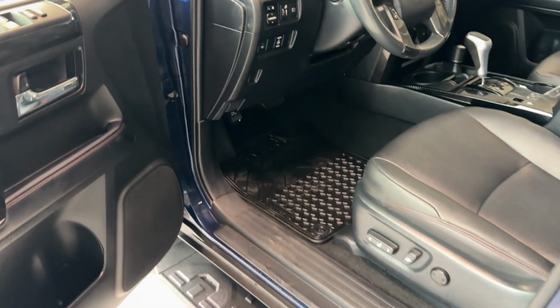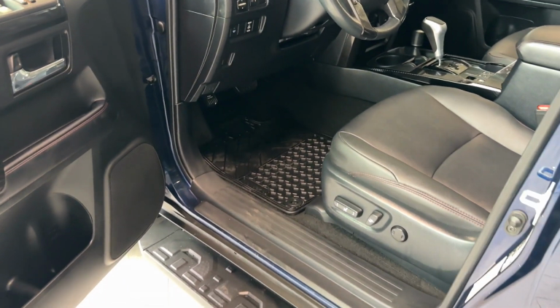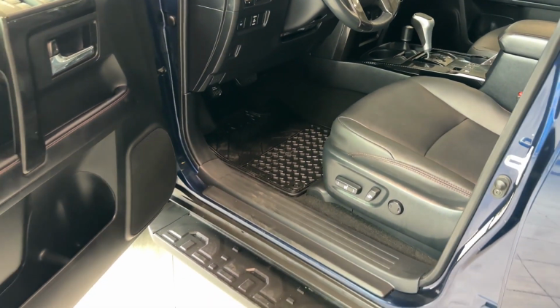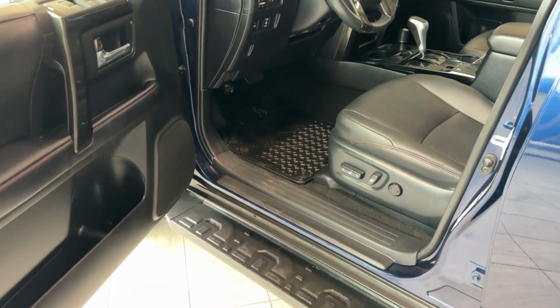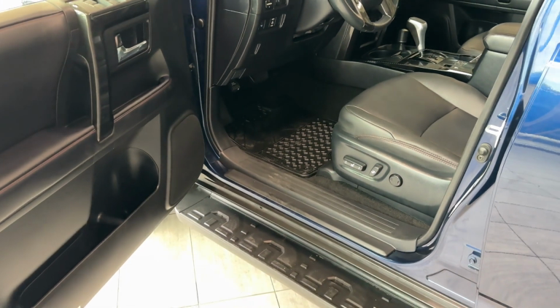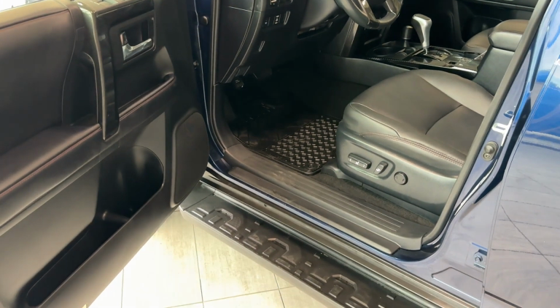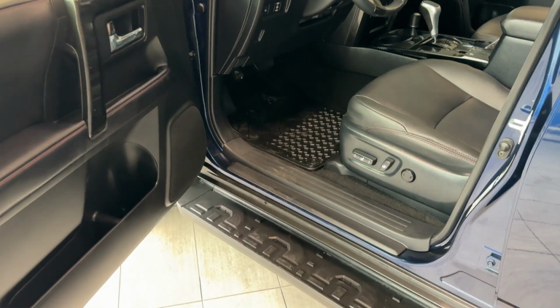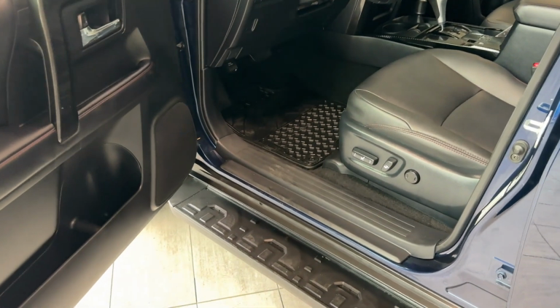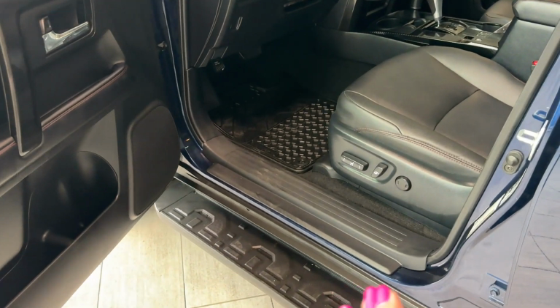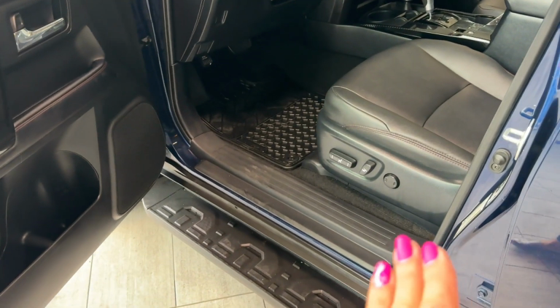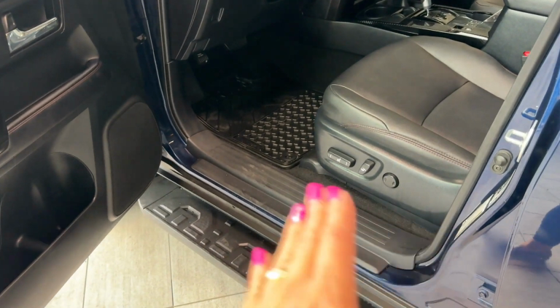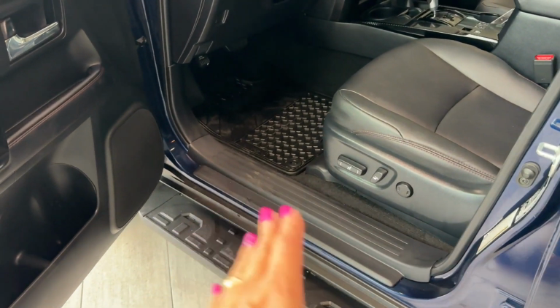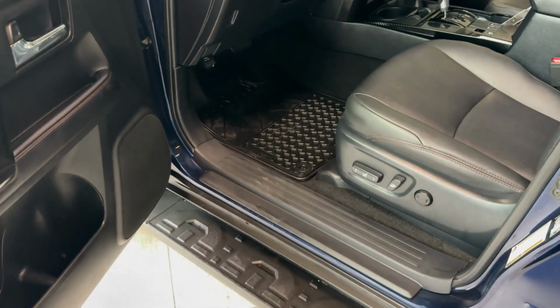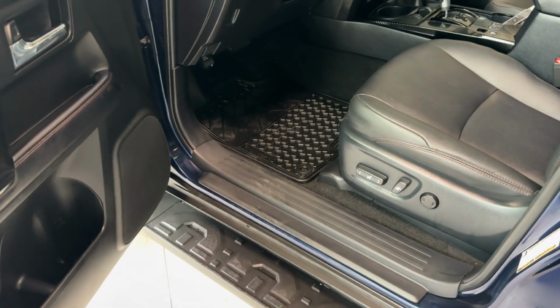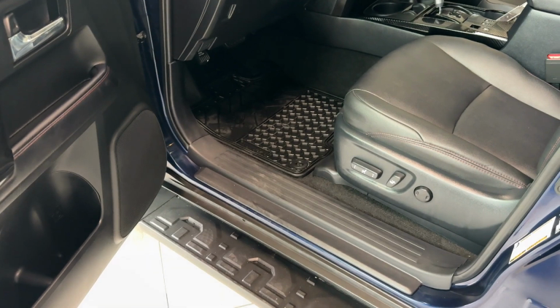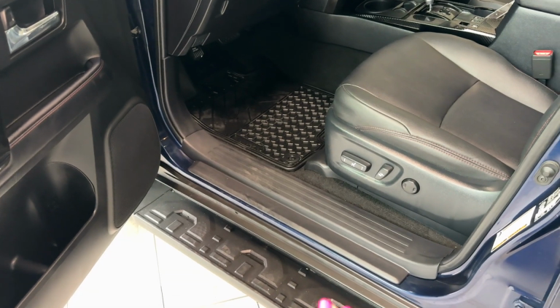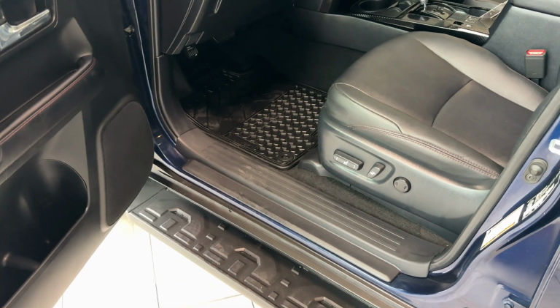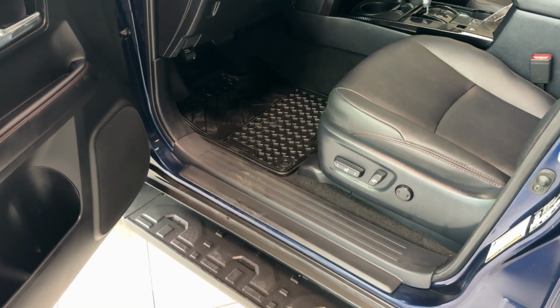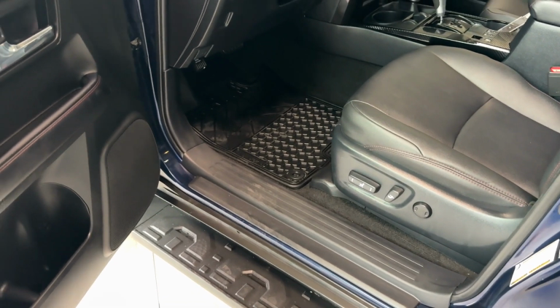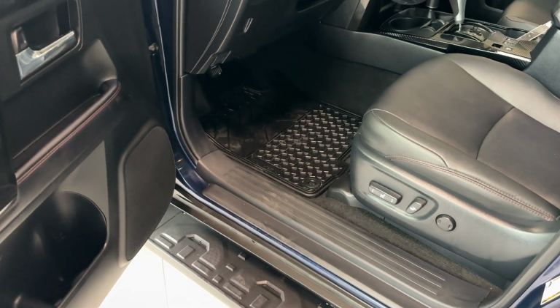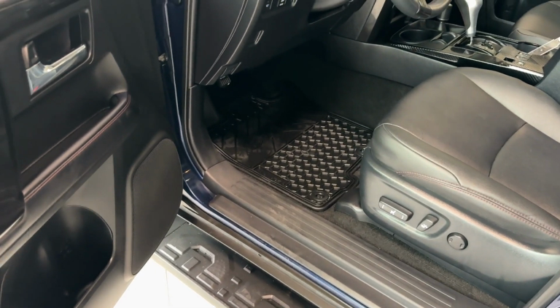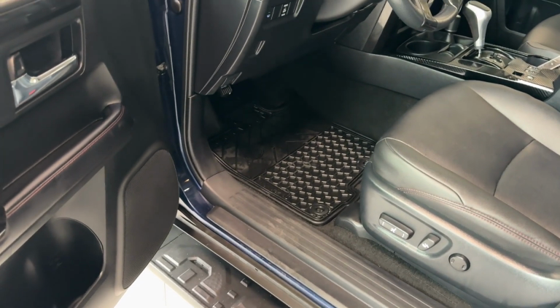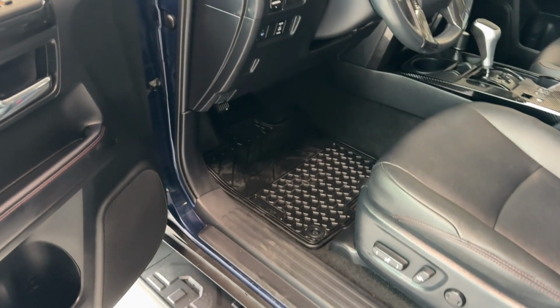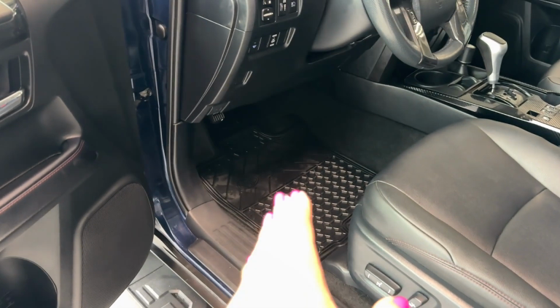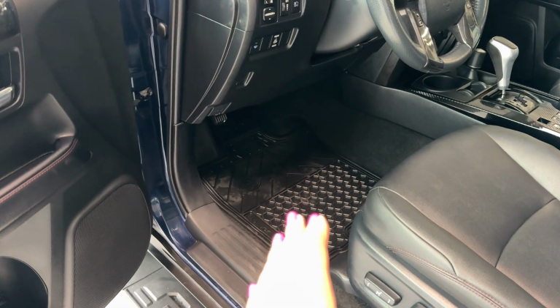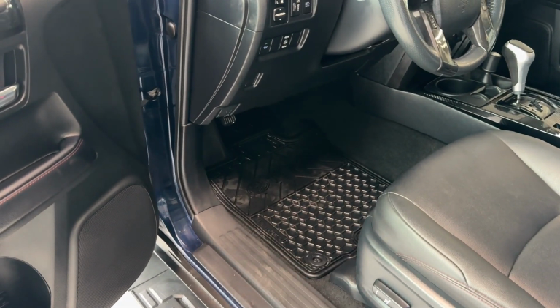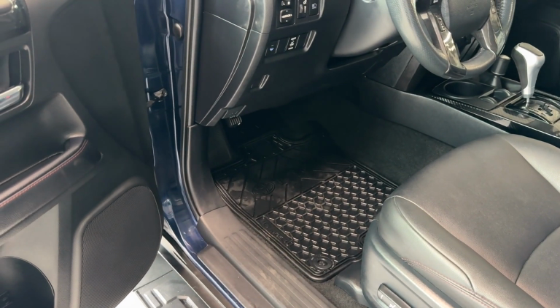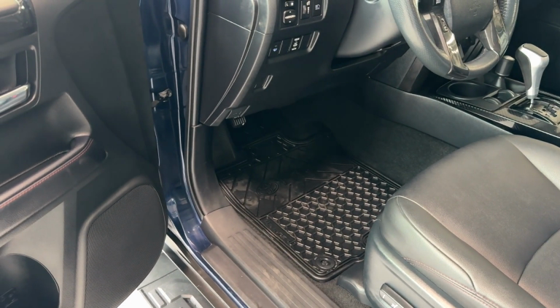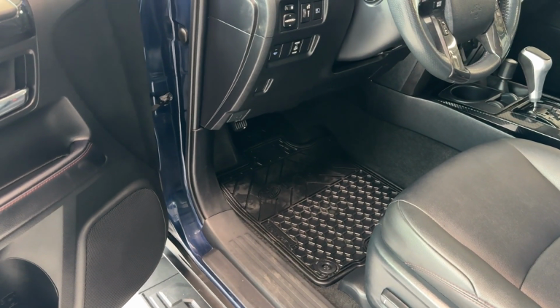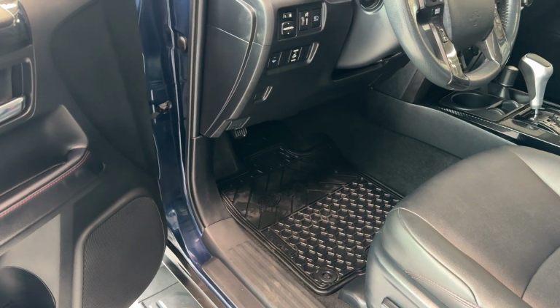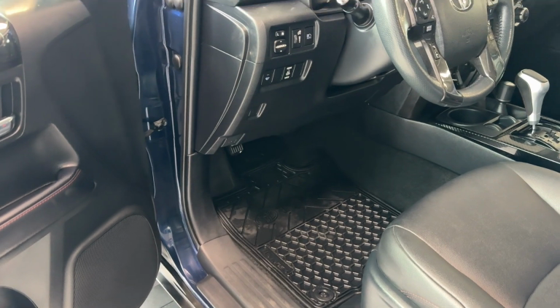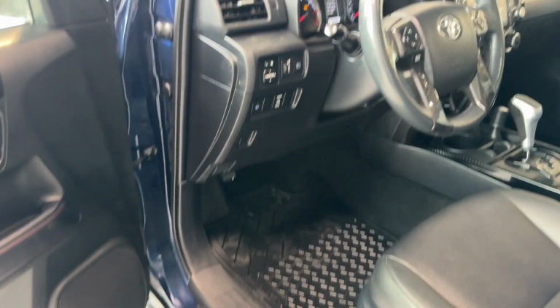In the driver's cockpit area upon entry, we can see door scuffs that will protect the paint from common boot scratches, and all-weather rubber mats on the floors with Toyota badging.